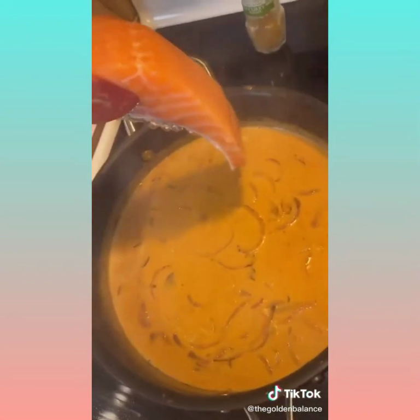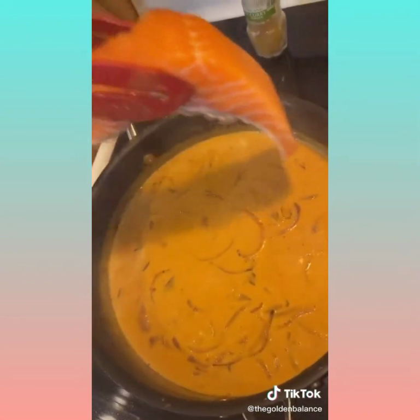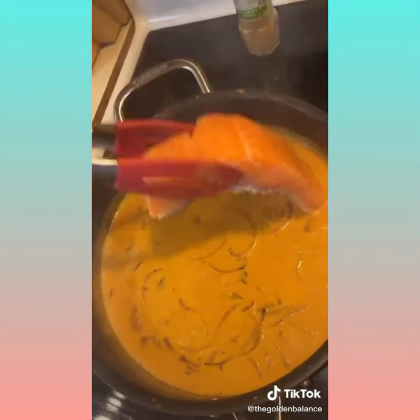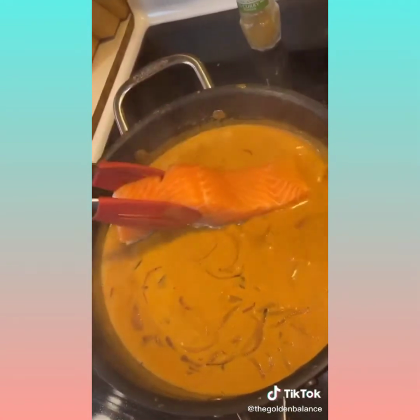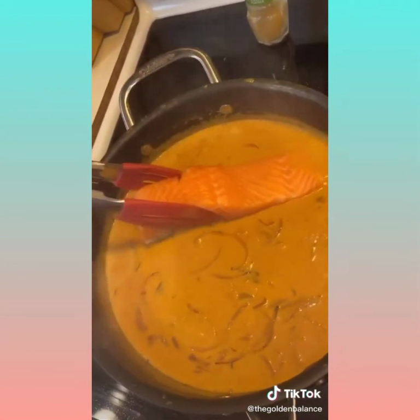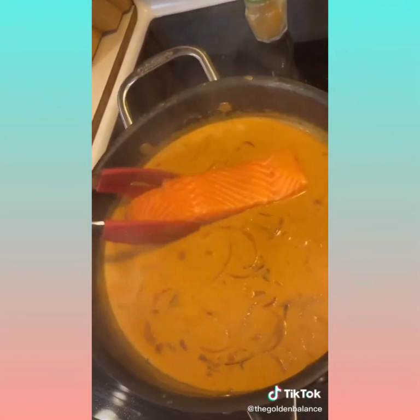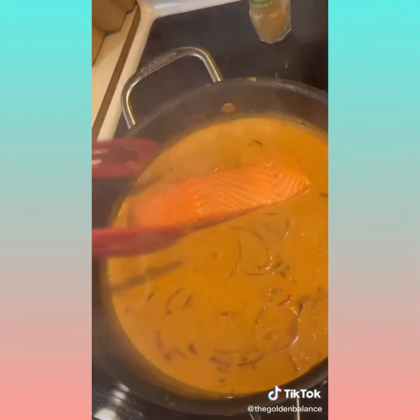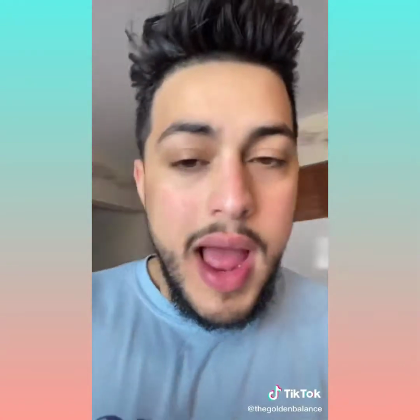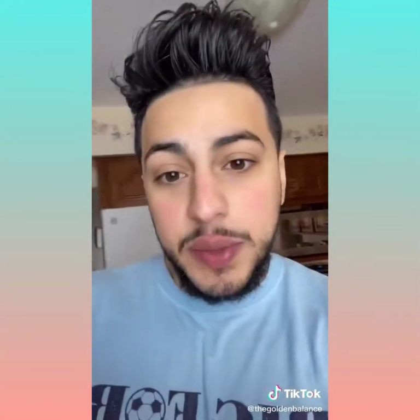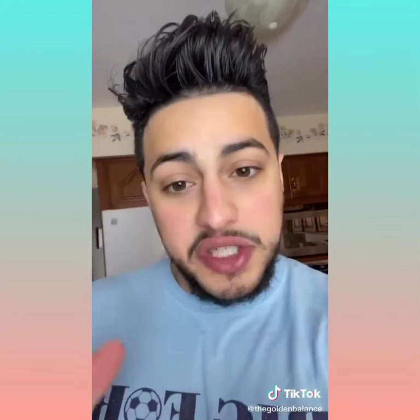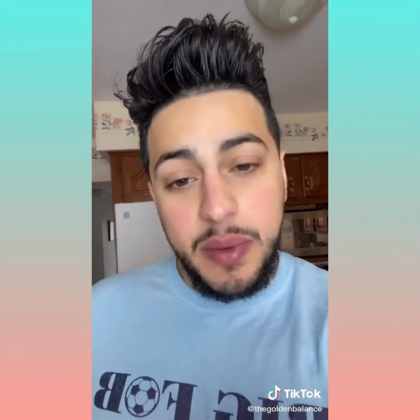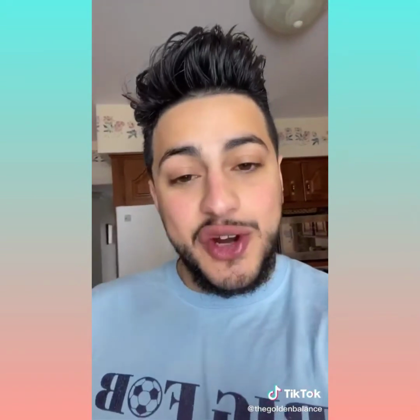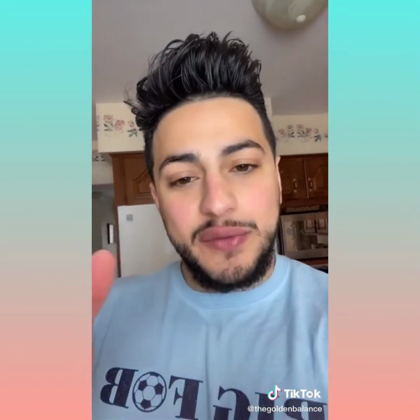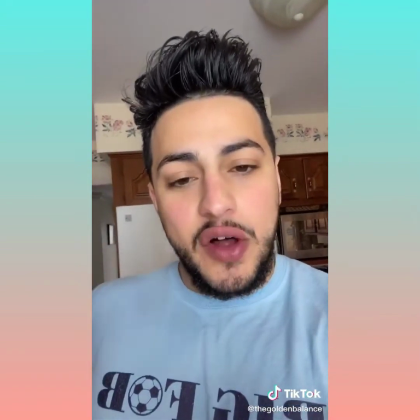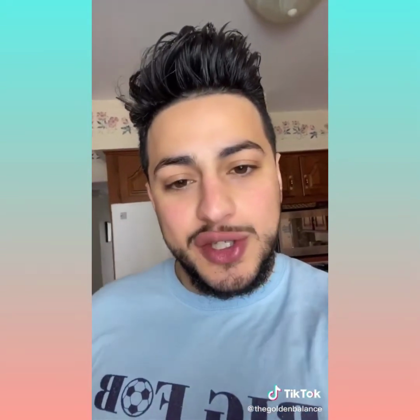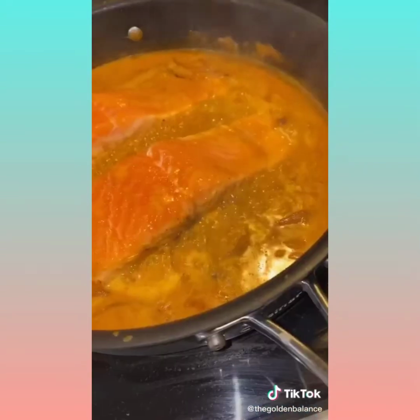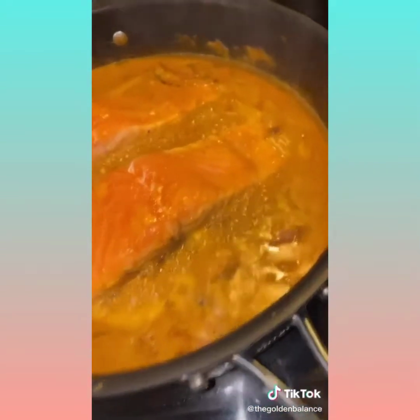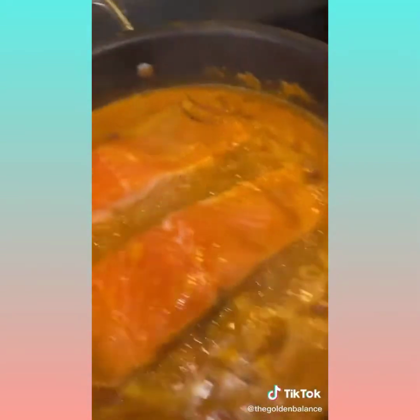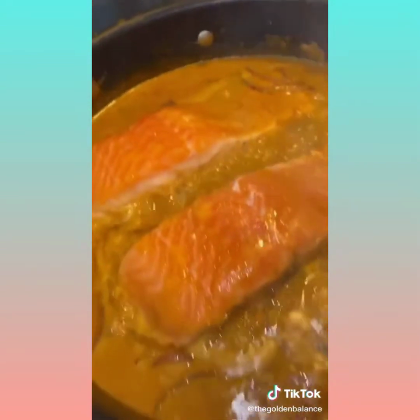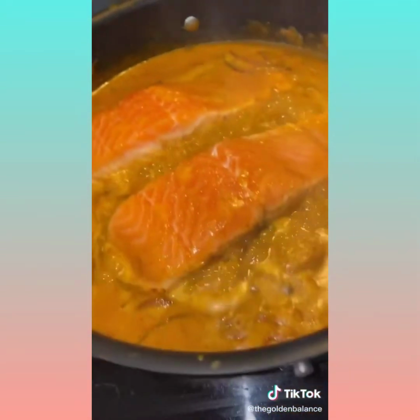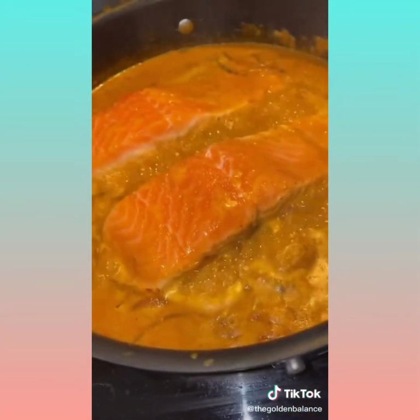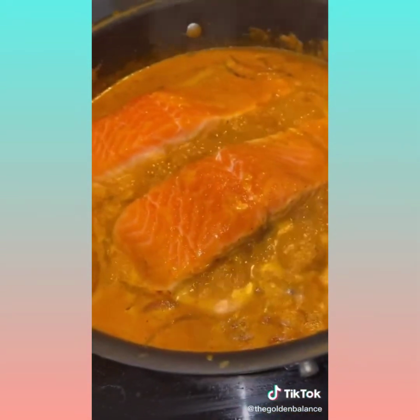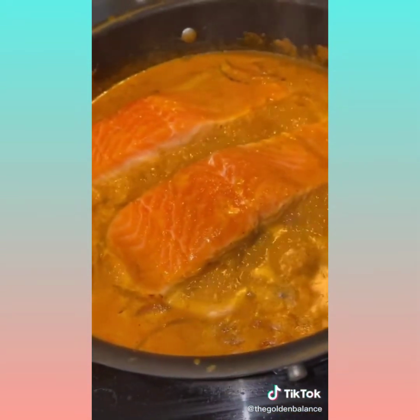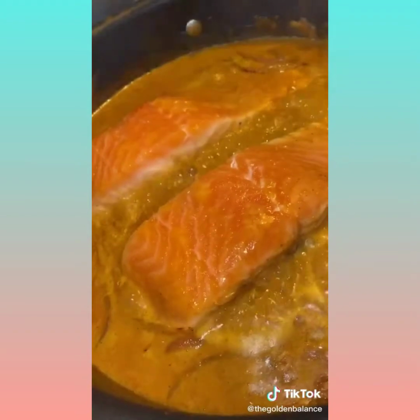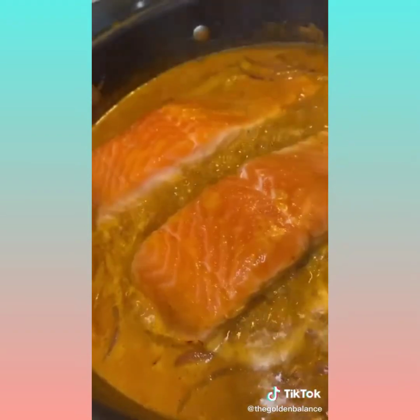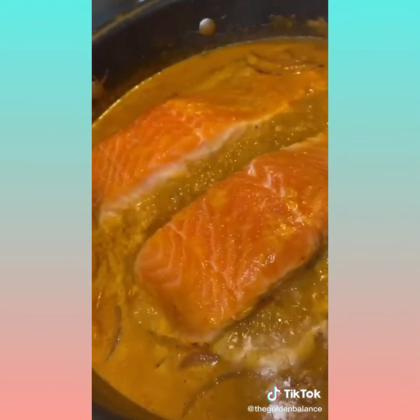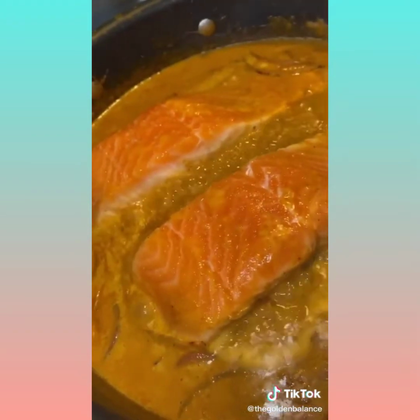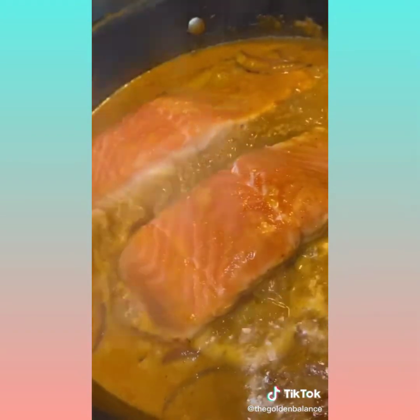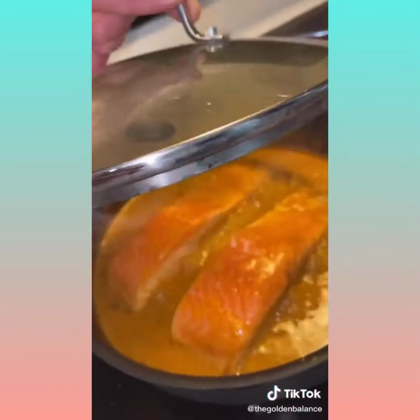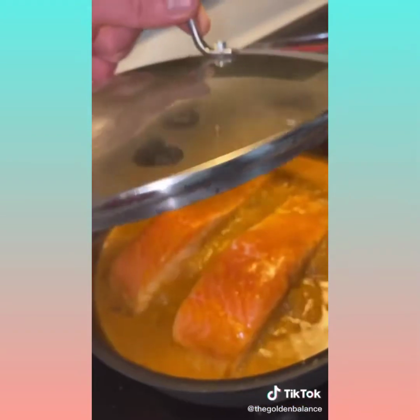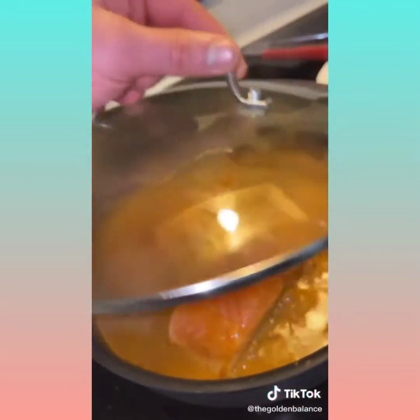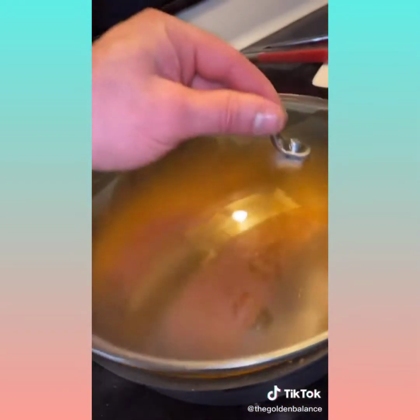Add a couple splashes of fish sauce and another pinch of salt. After it has come to a light bubble, nestle in the salmon. On medium heat, cook the salmon about 10 minutes on one side — that side should be the skin side down. Then after those 10 minutes, cover.